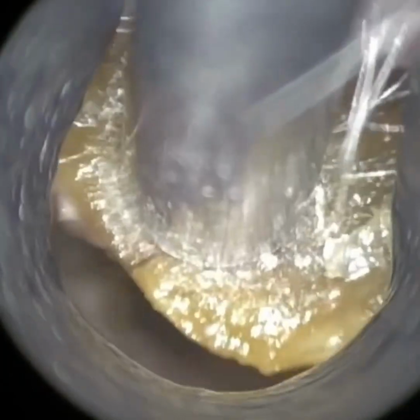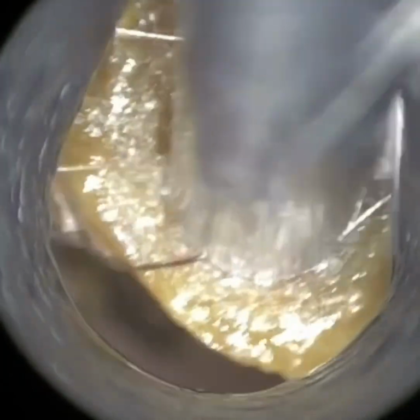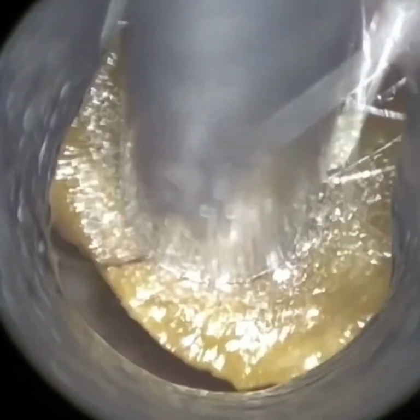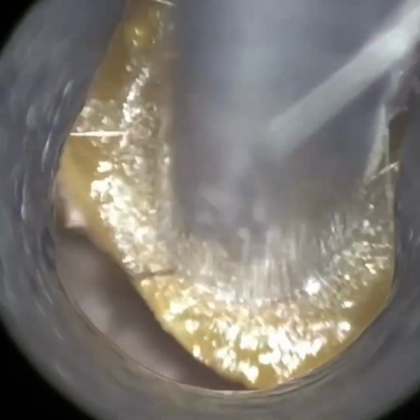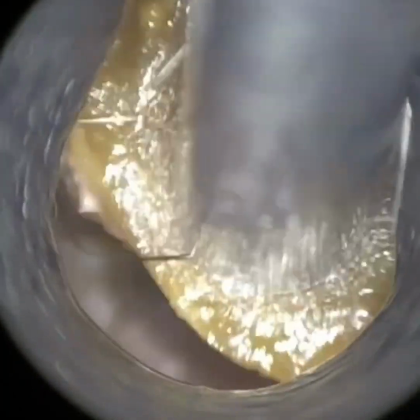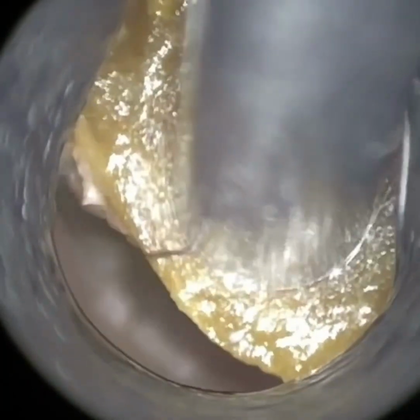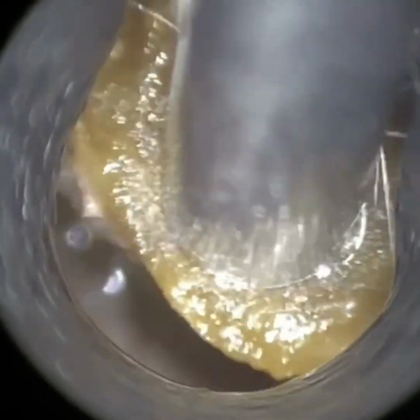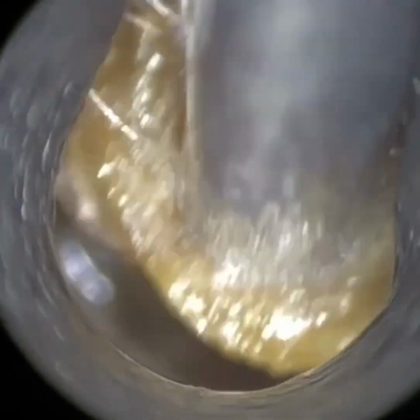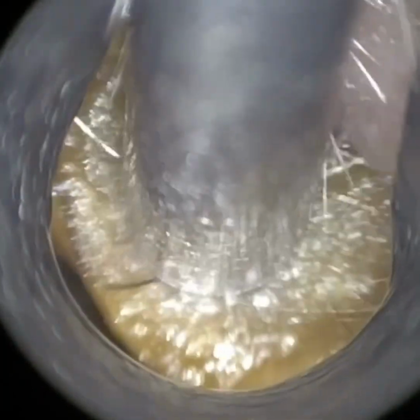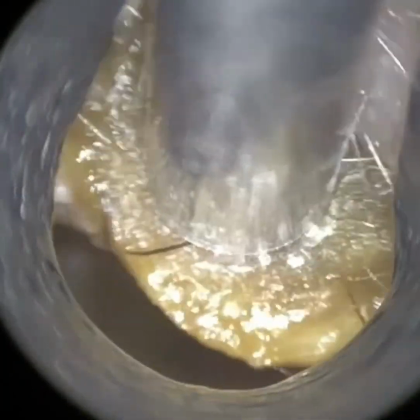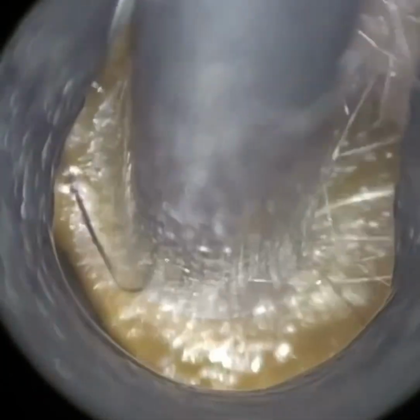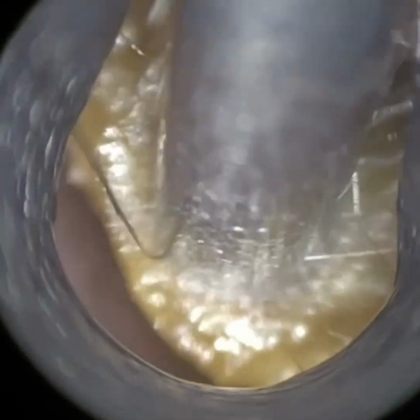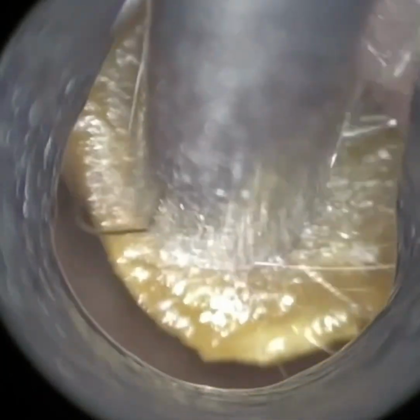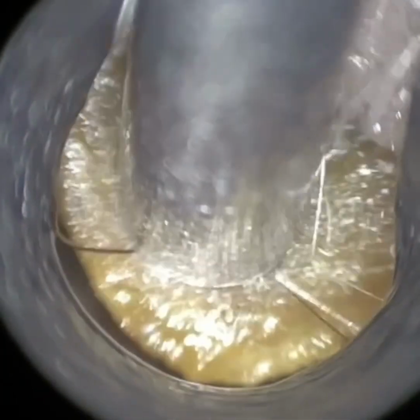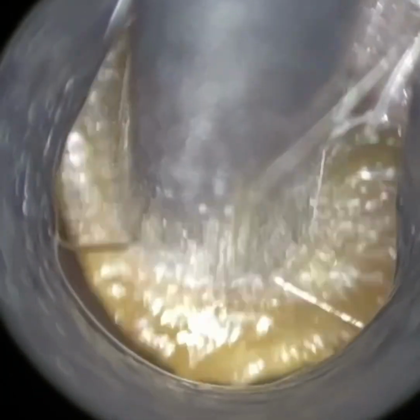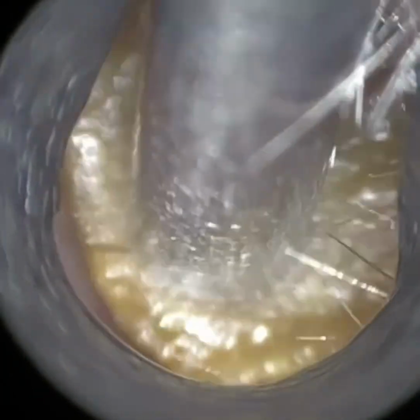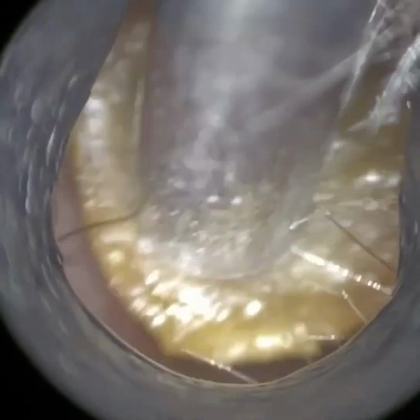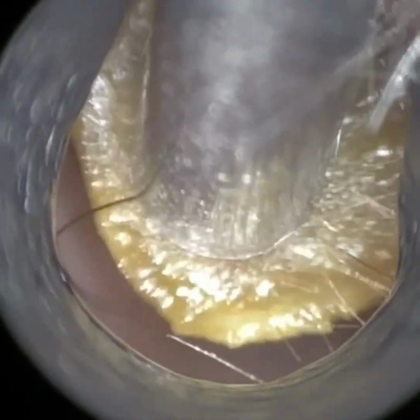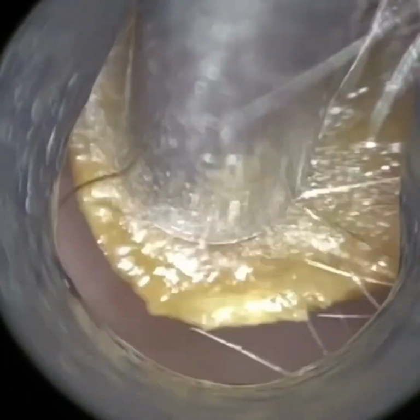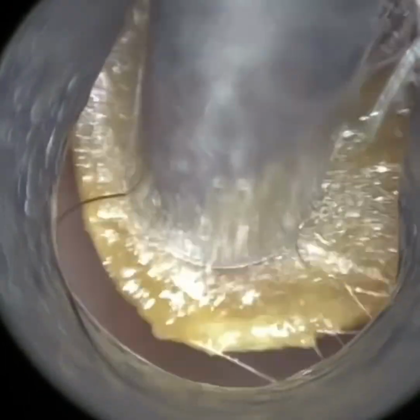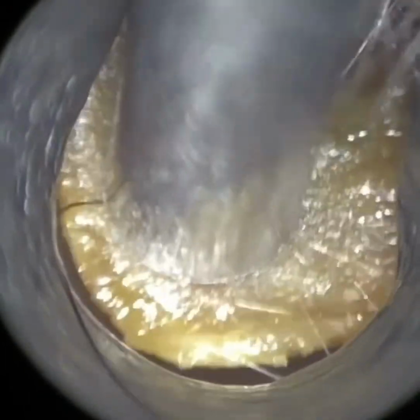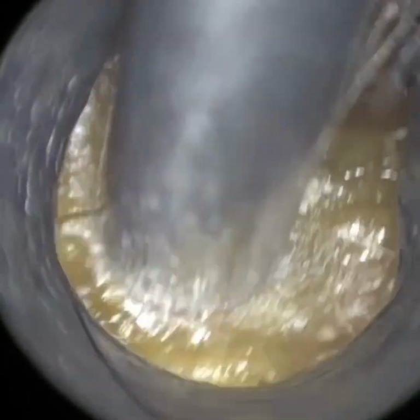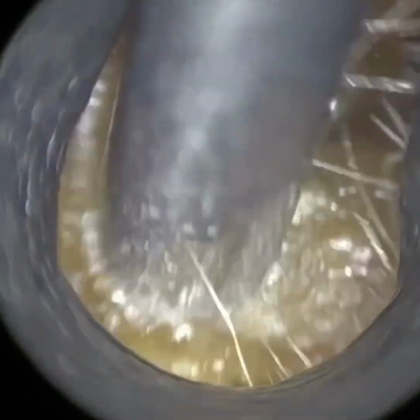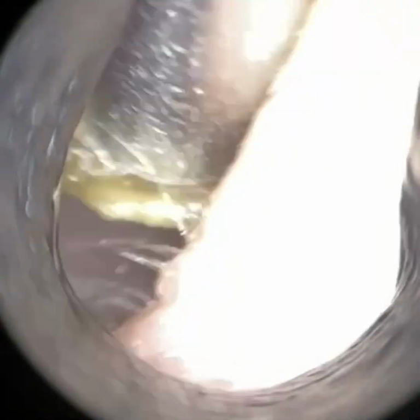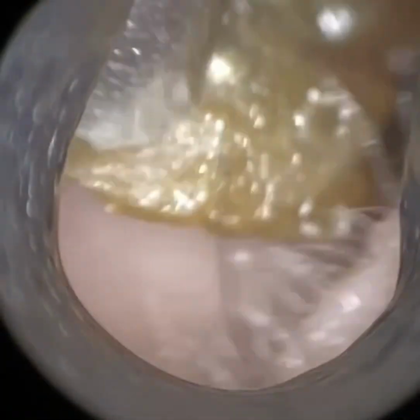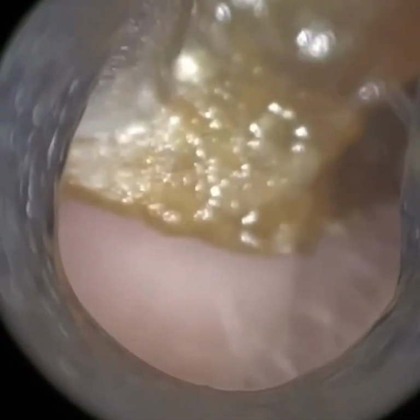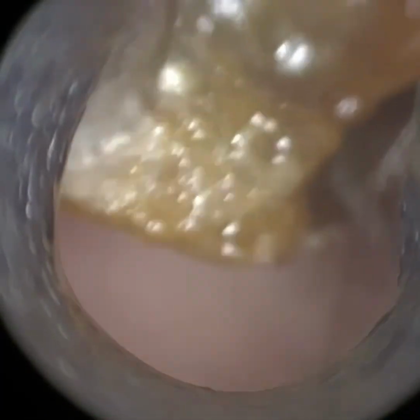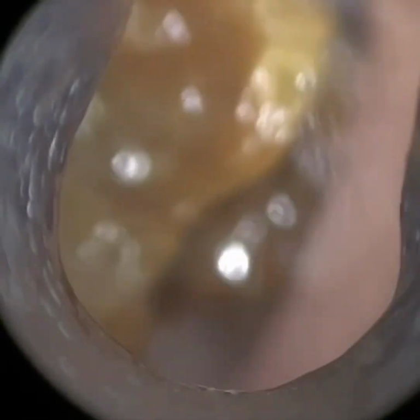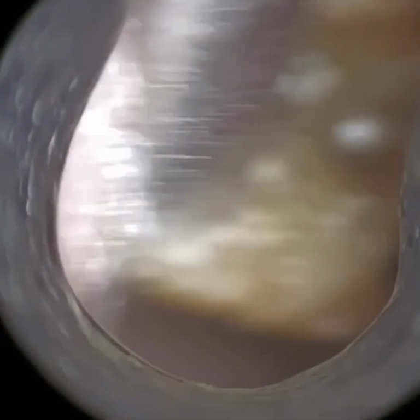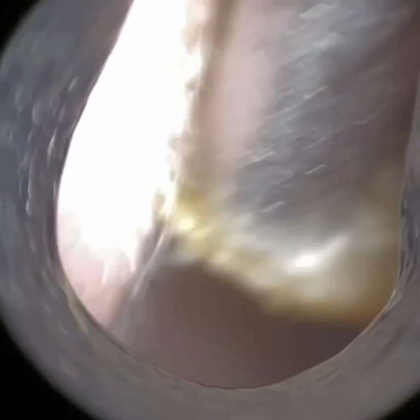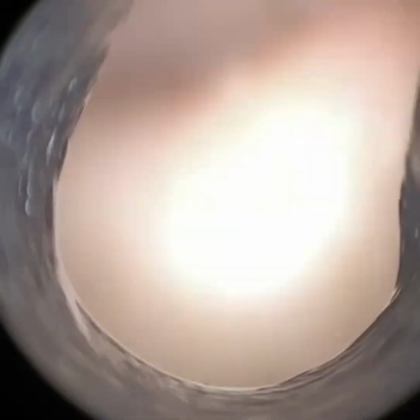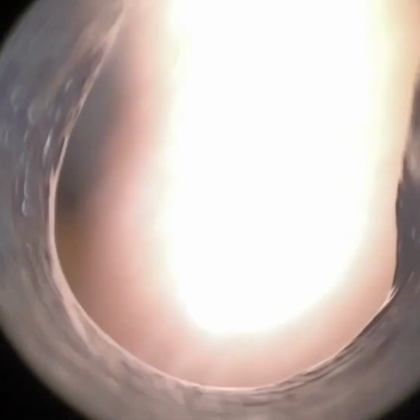So the patient has a really, really narrow bendy ear canal, and as you can see, there's some more kind of crusted keratin wax here that I removed.